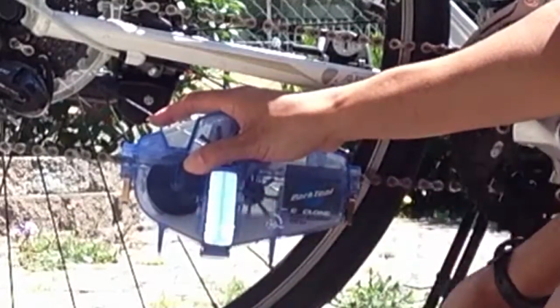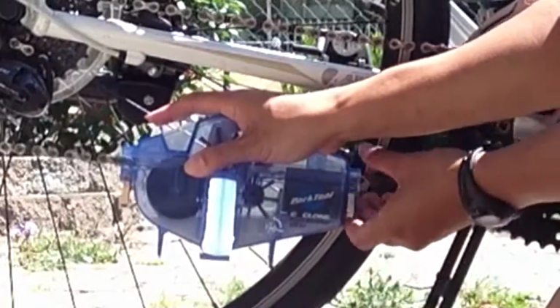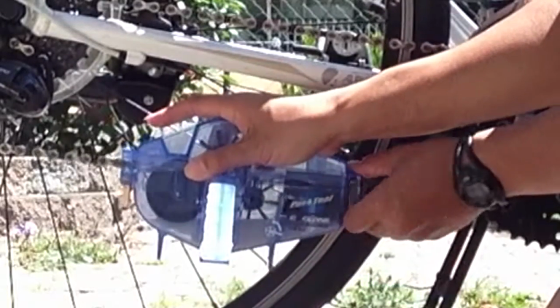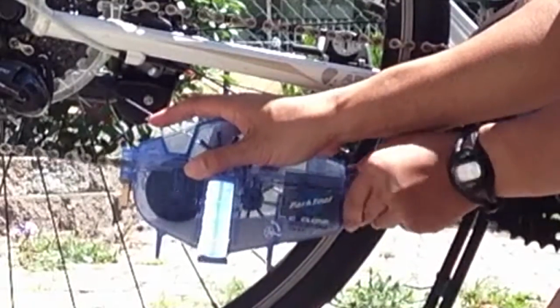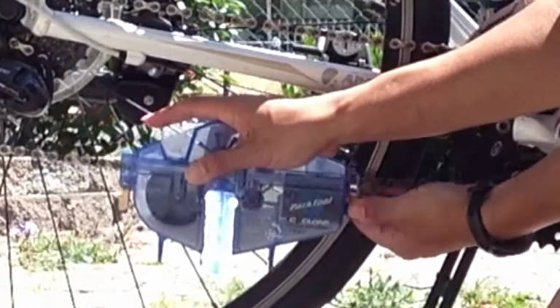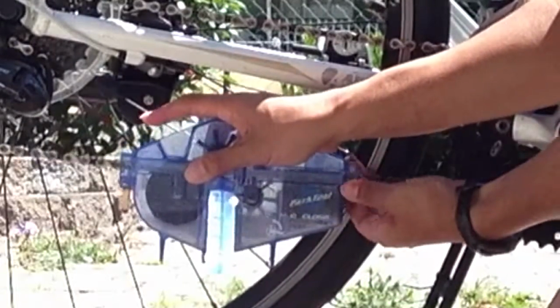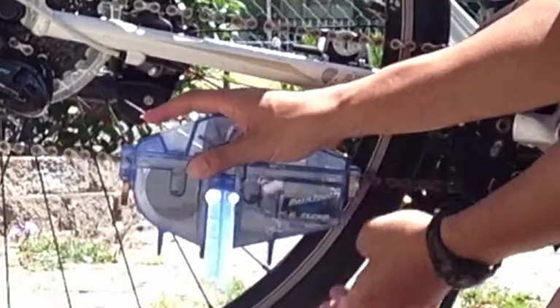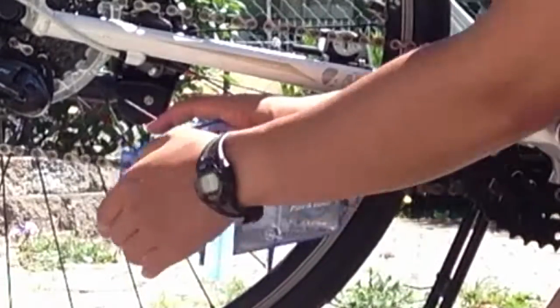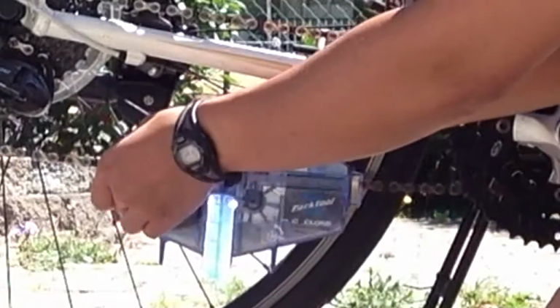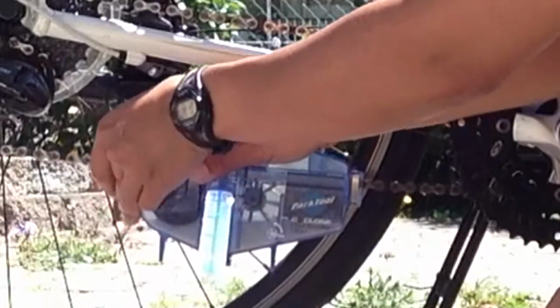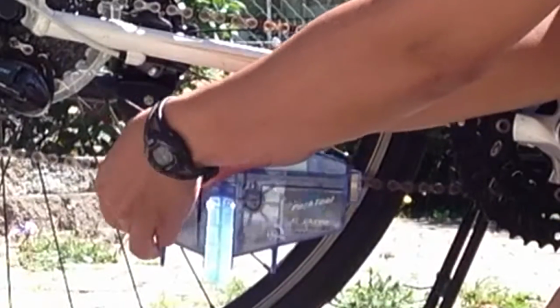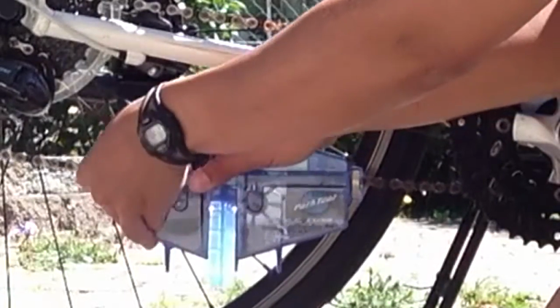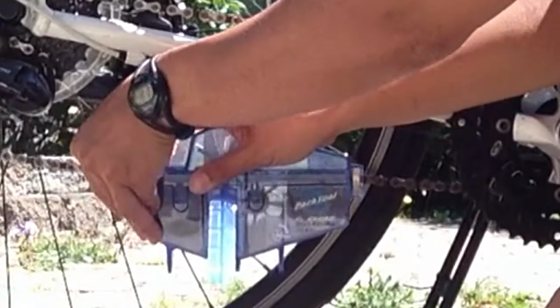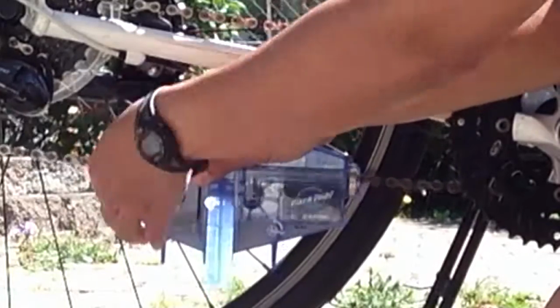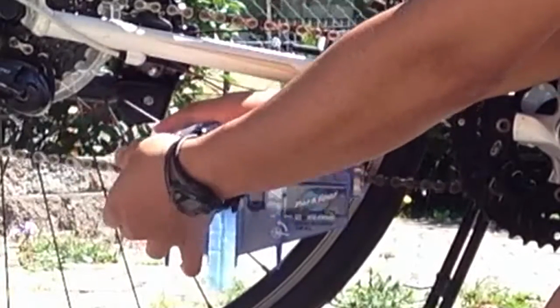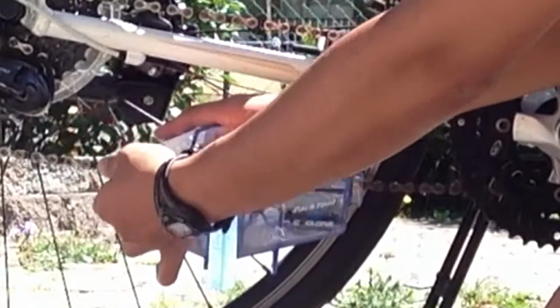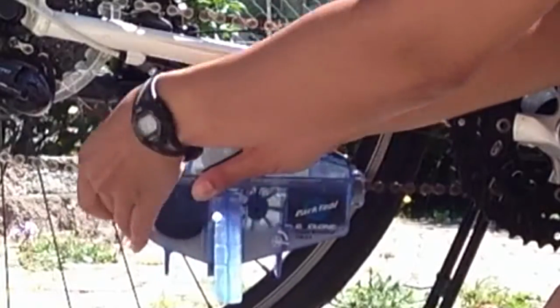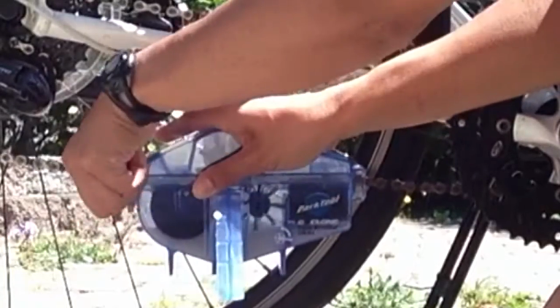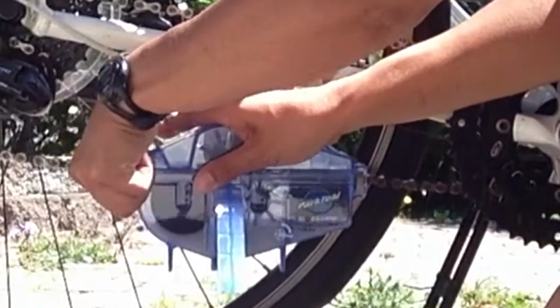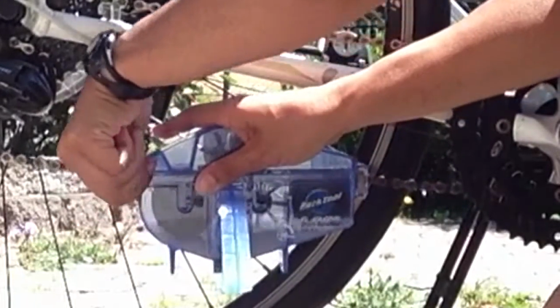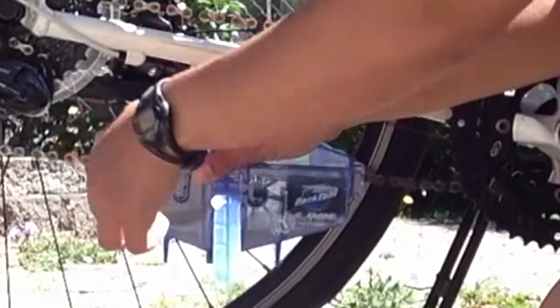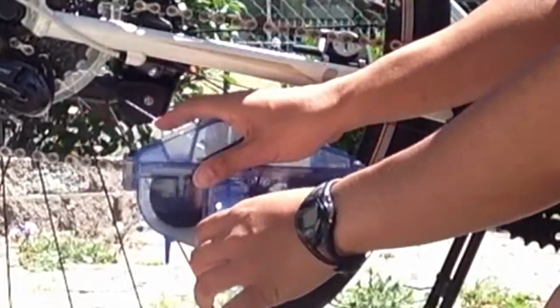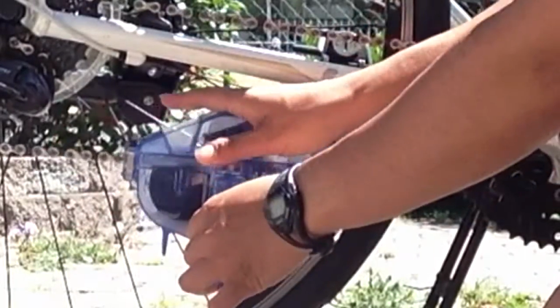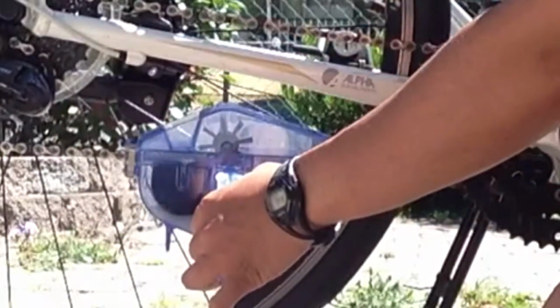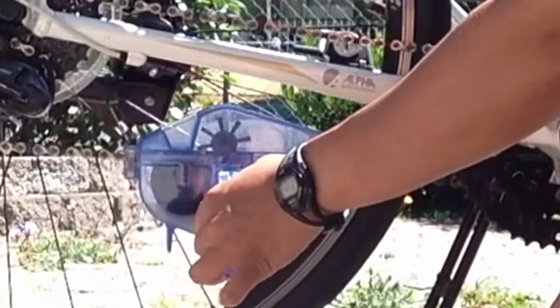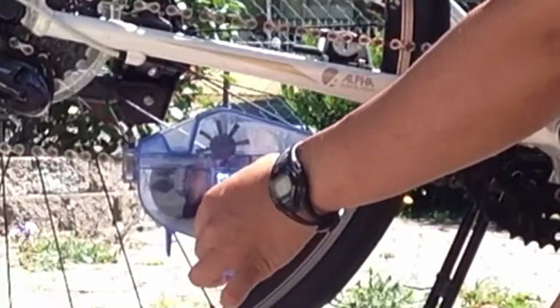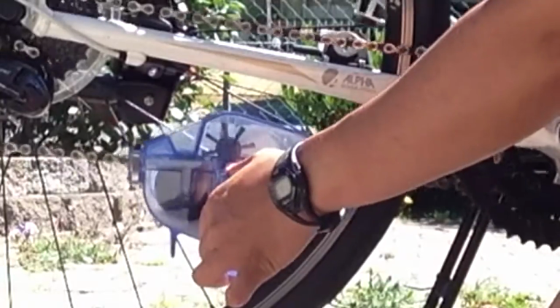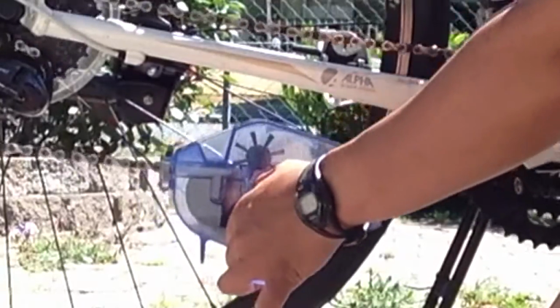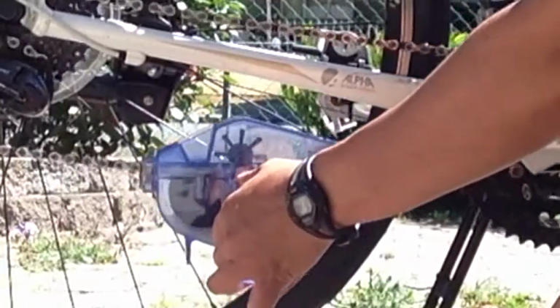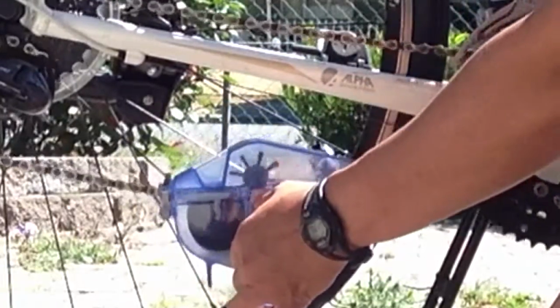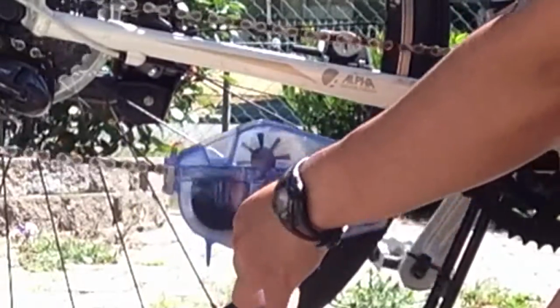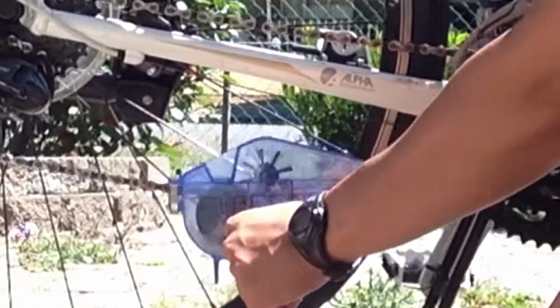There are these little clips — you just clip it together. Then you hold this and pretty much cycle backwards.